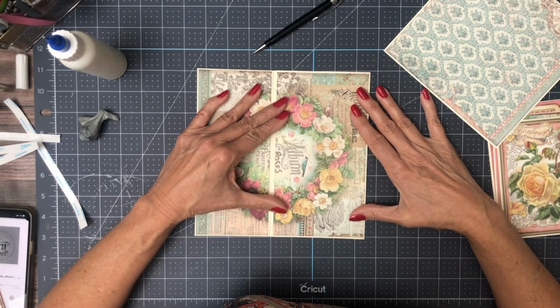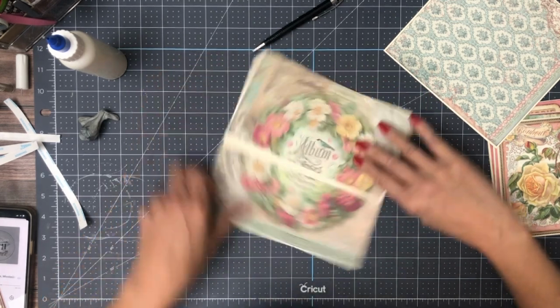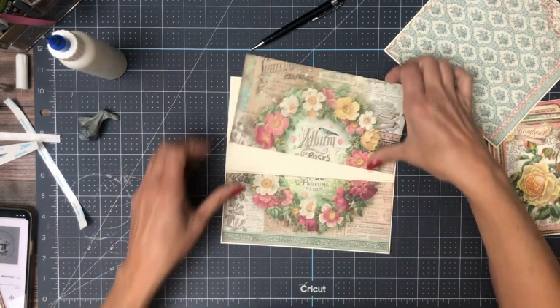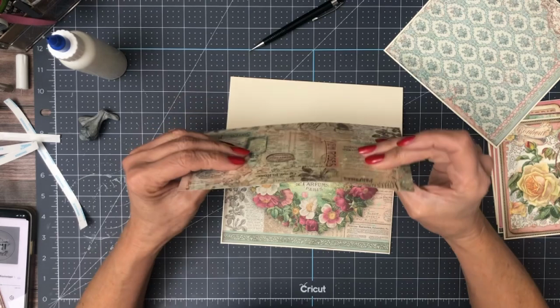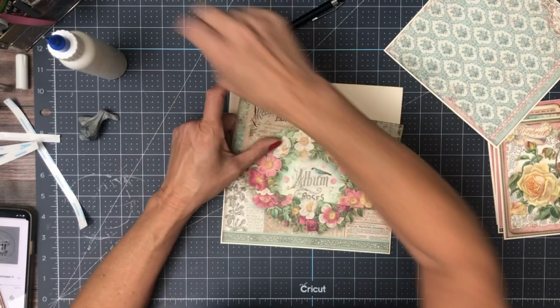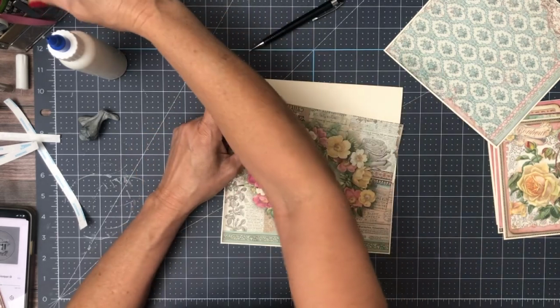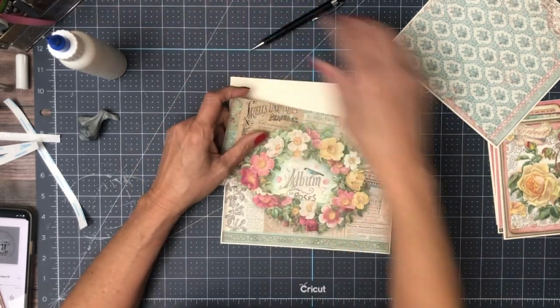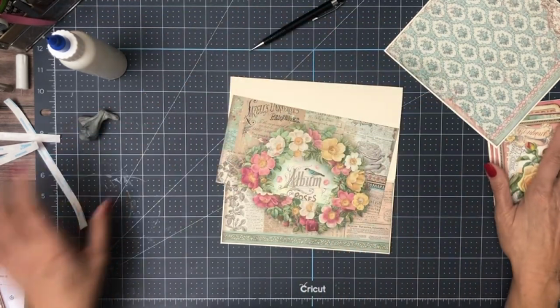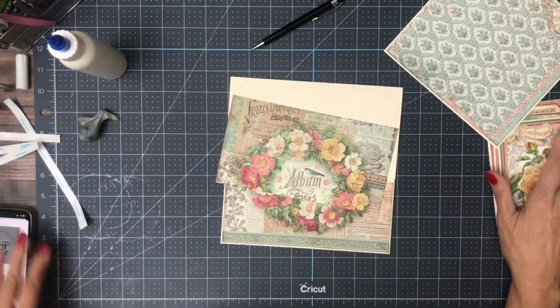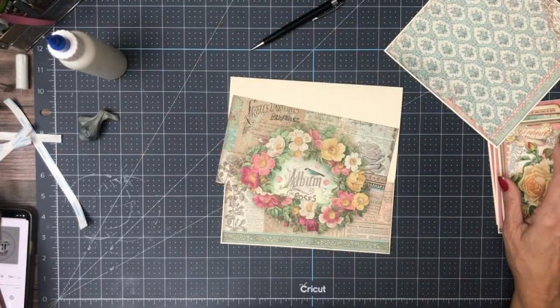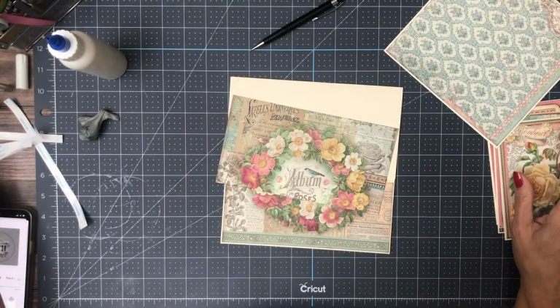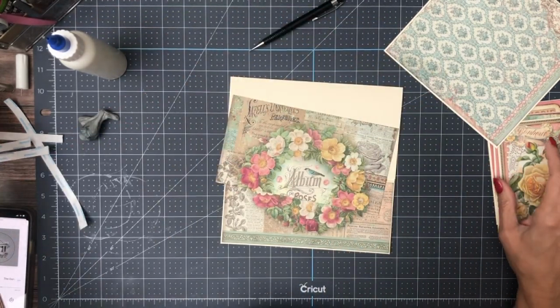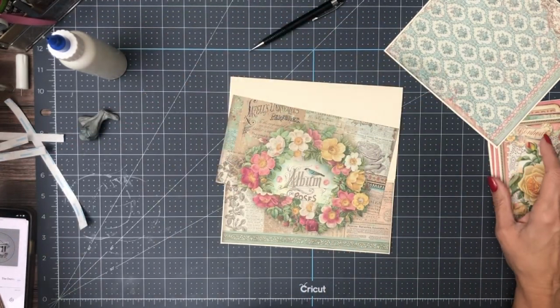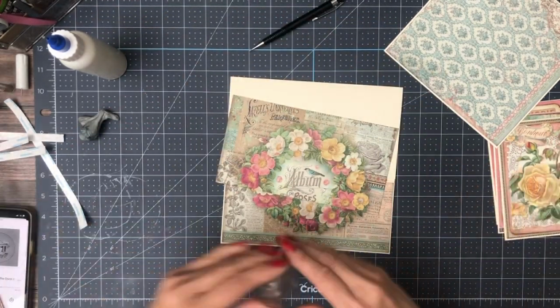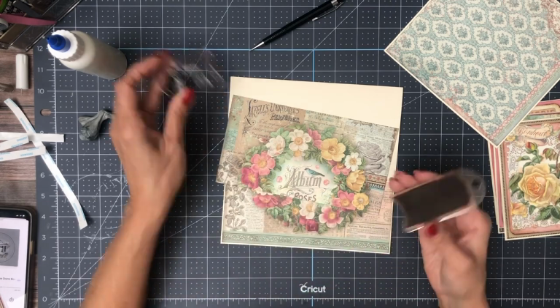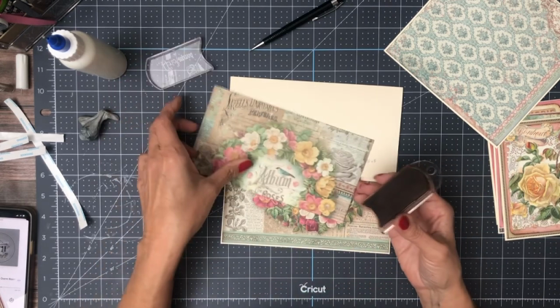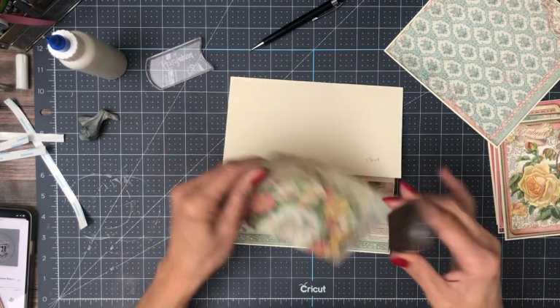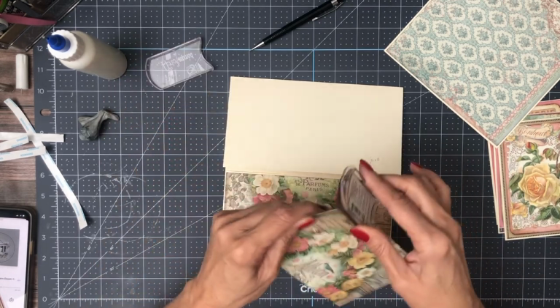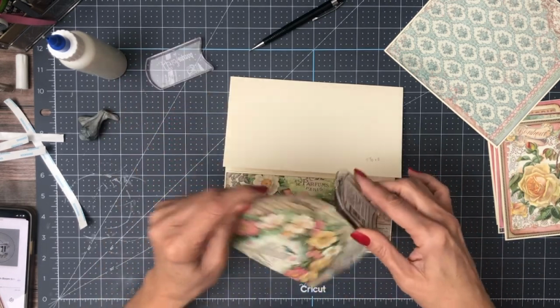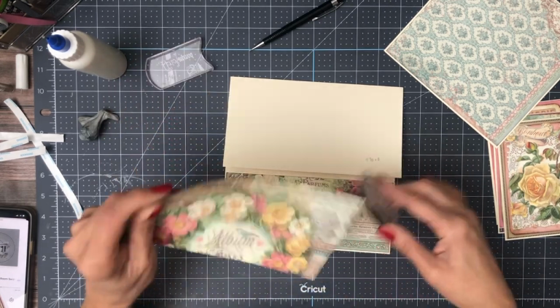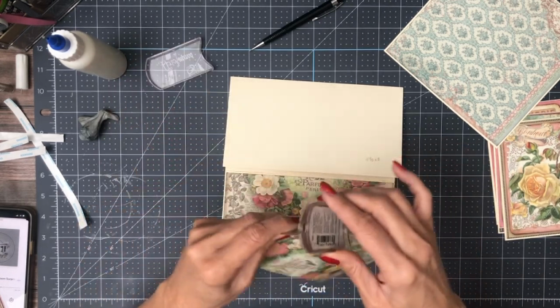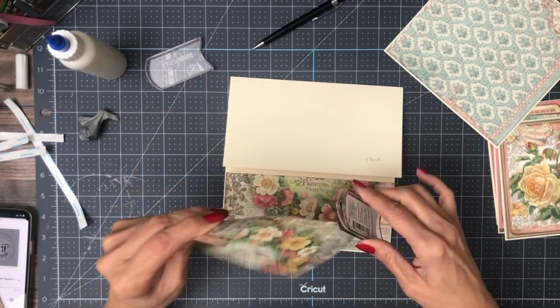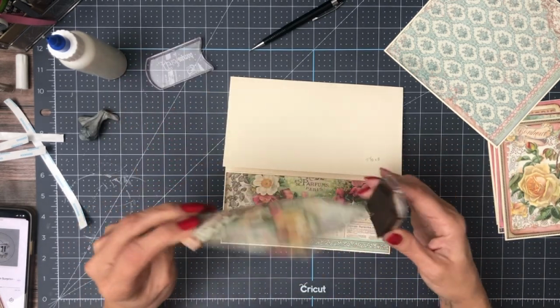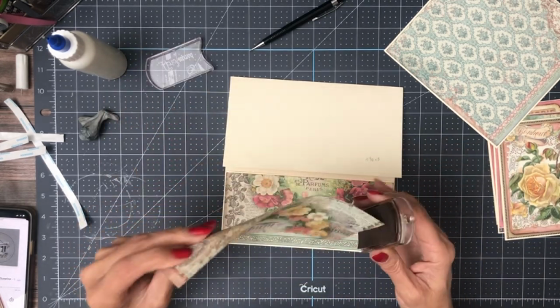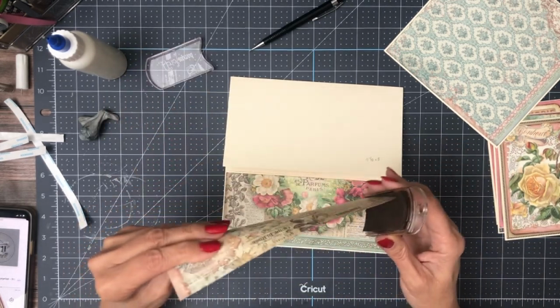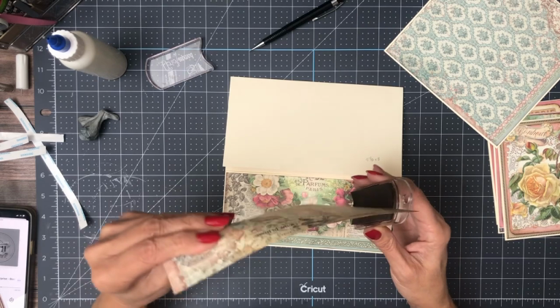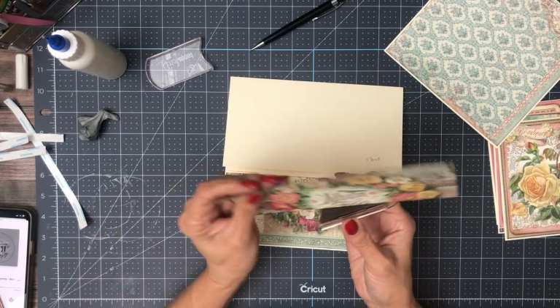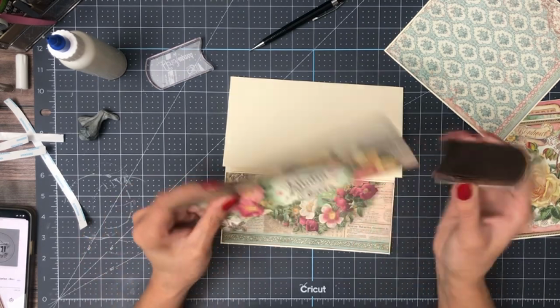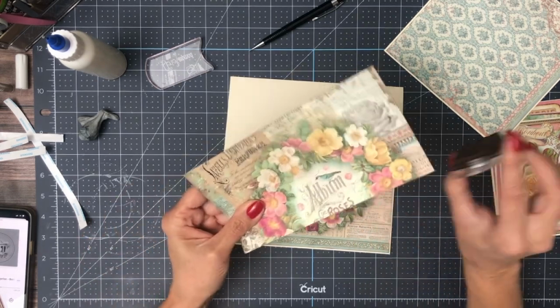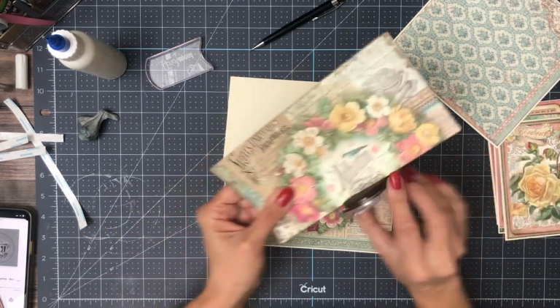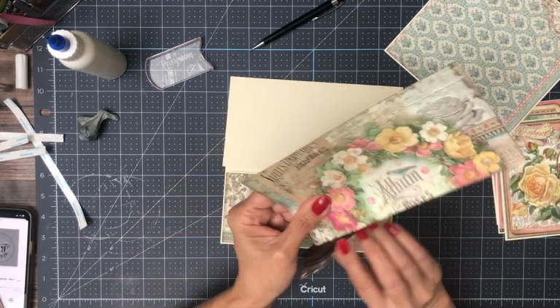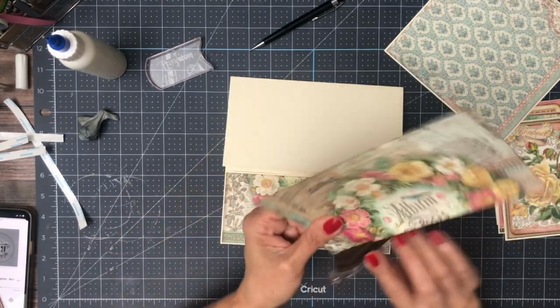Okay, that should do it. Yeah, looks good. I need to do some inking, so I'm going to work with it a little bit and then we're going to do some inking.